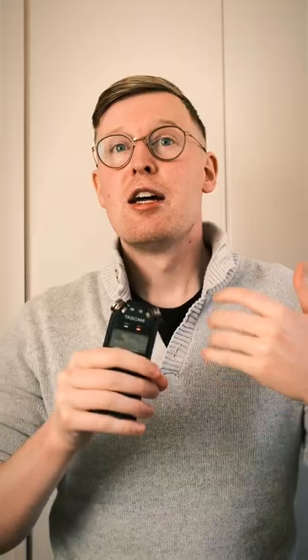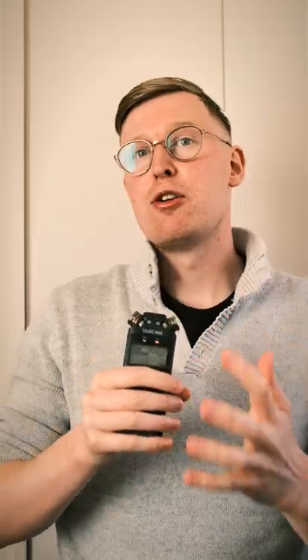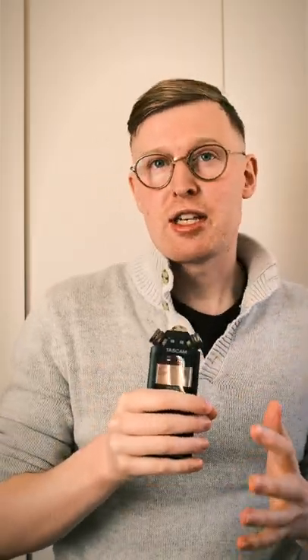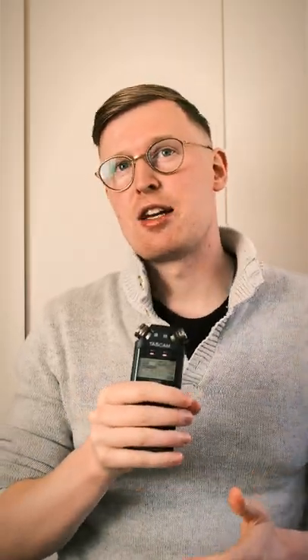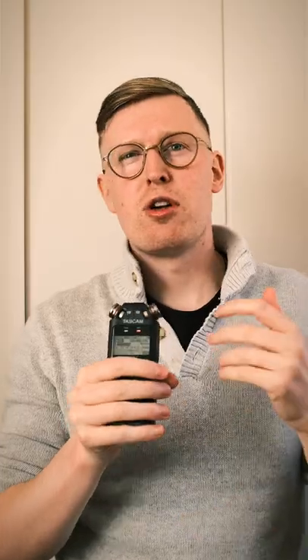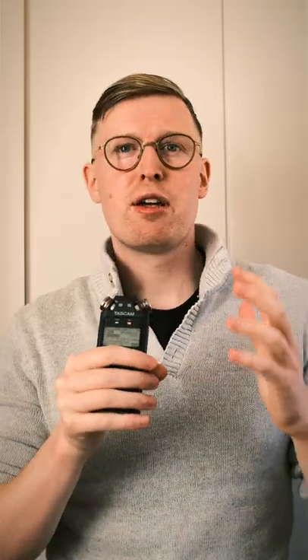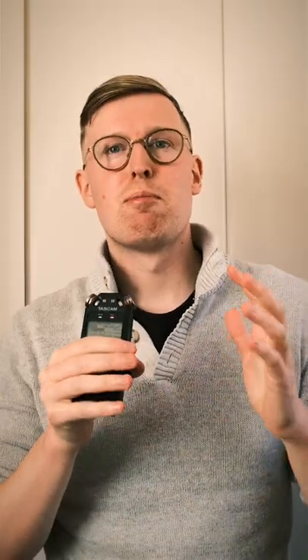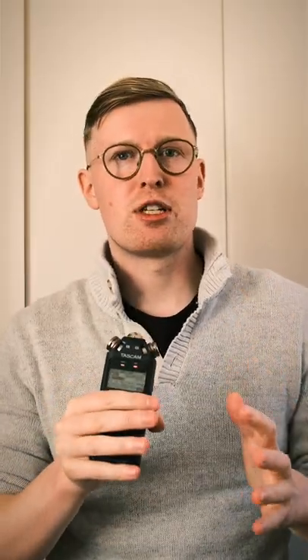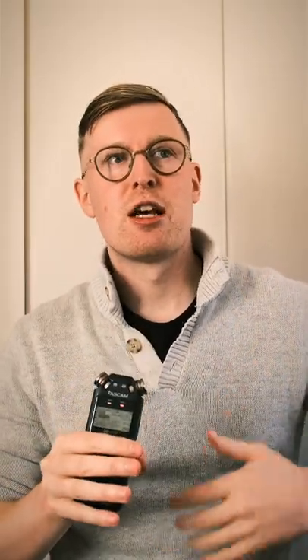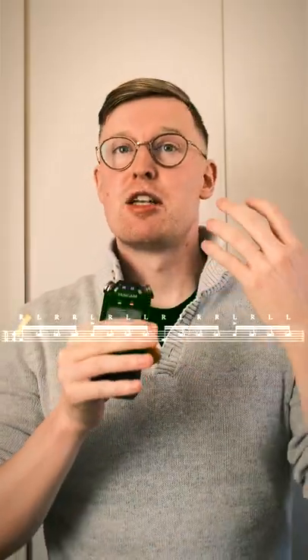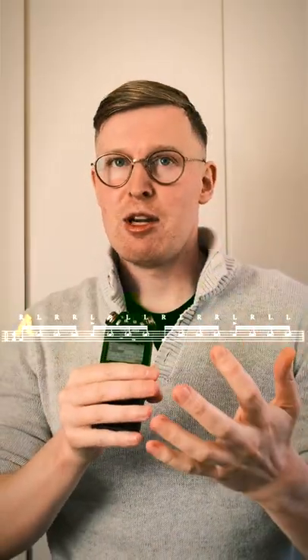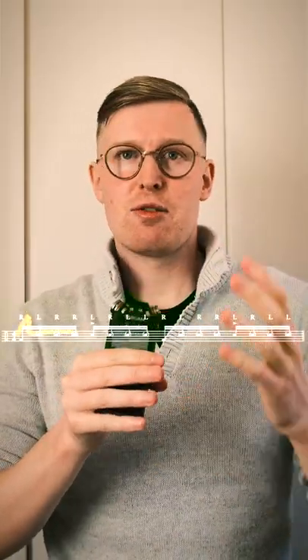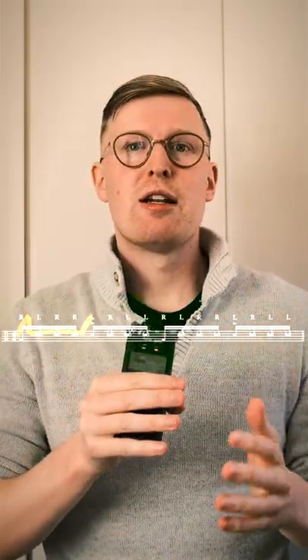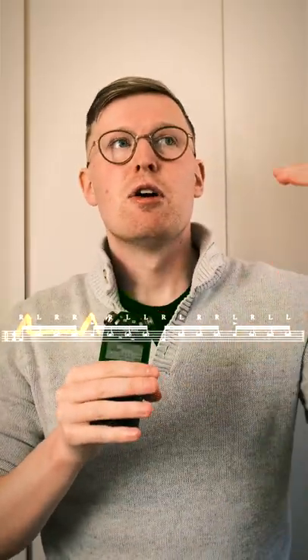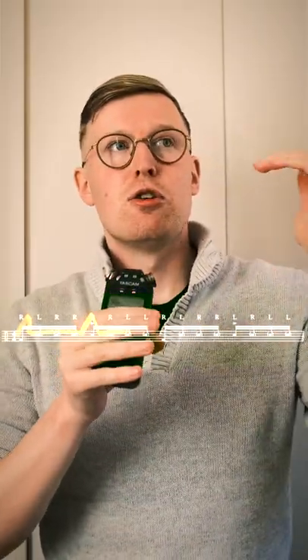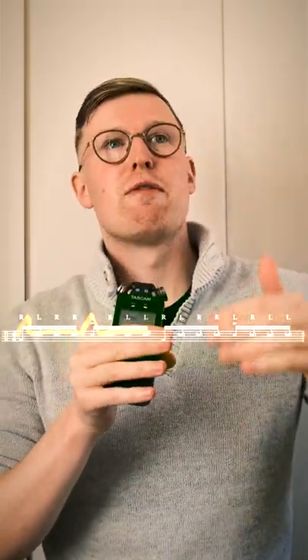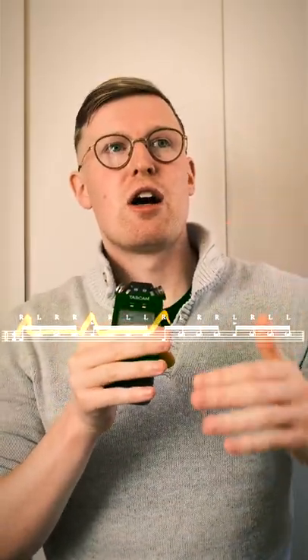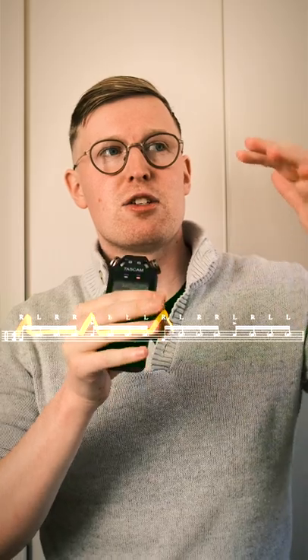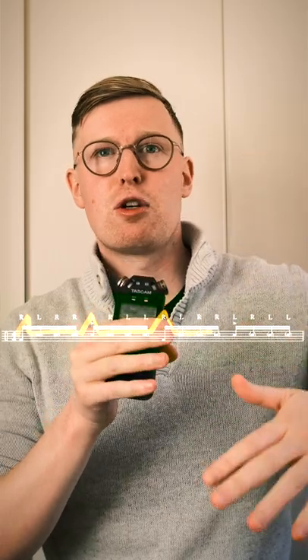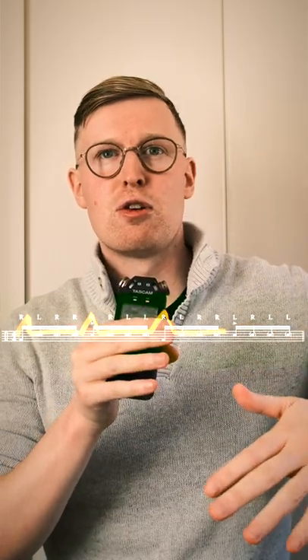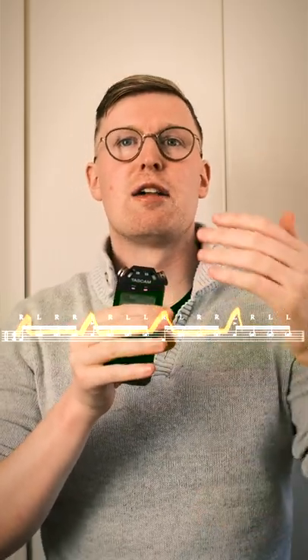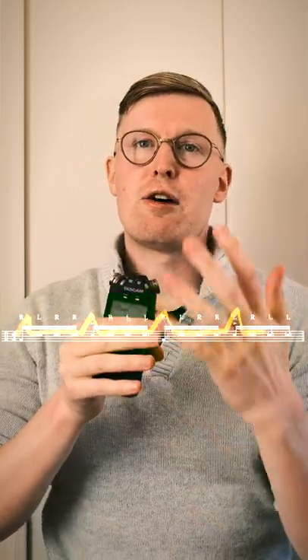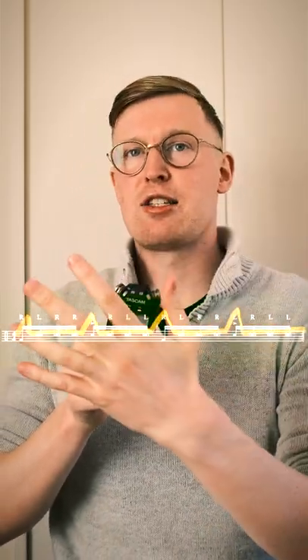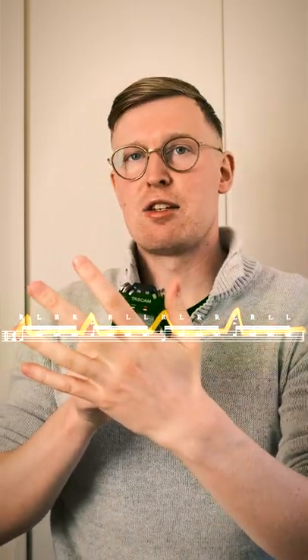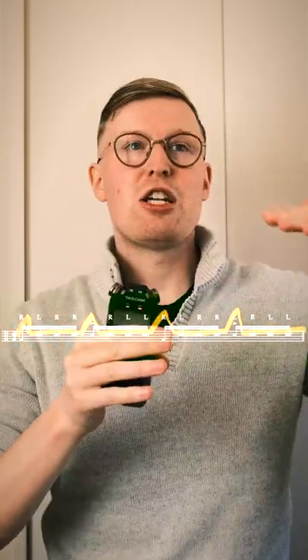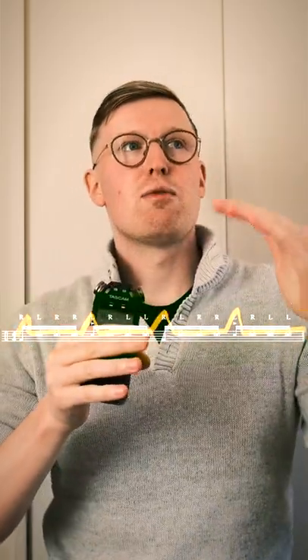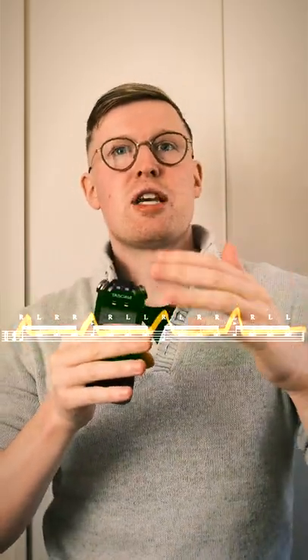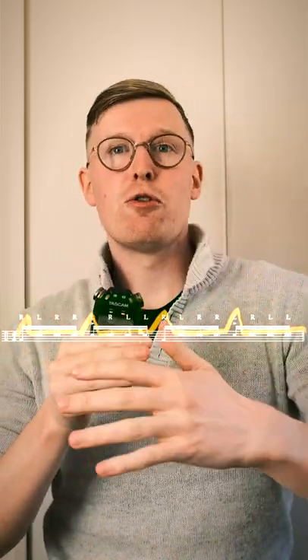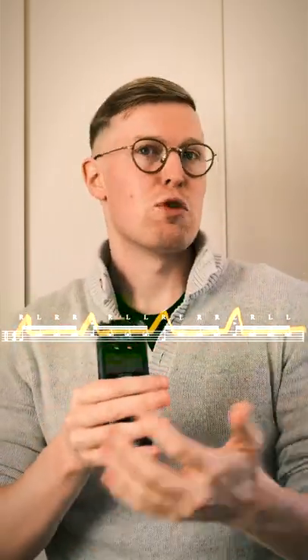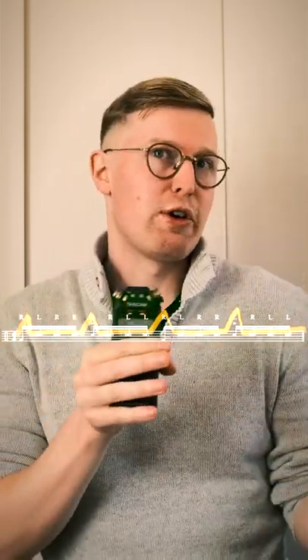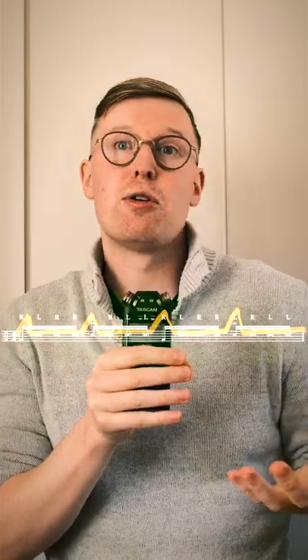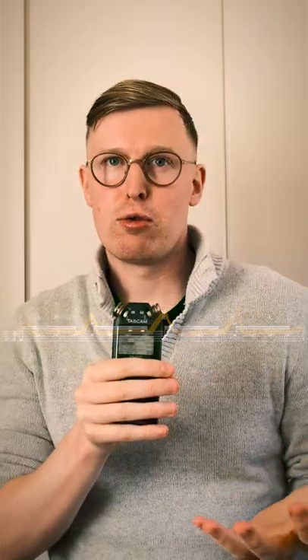Now while you do this exercise, what you need to think about most is the dynamics. Do you have a nice soft ghost note and a loud accent? If each hit was the same volume, it wouldn't feel at all like a groove.